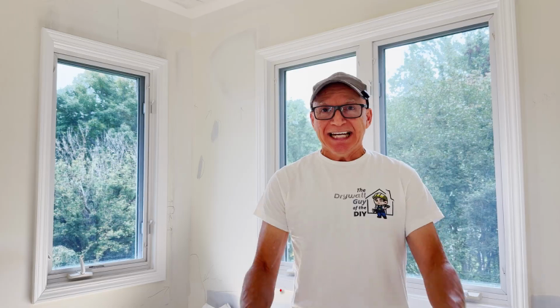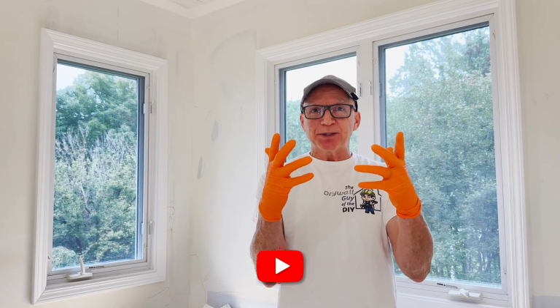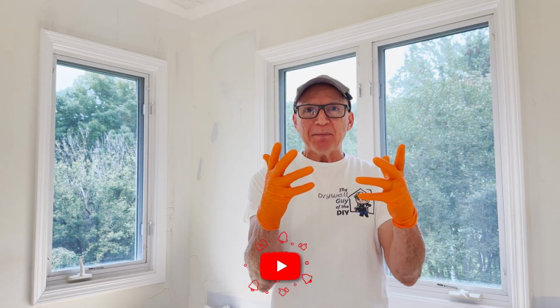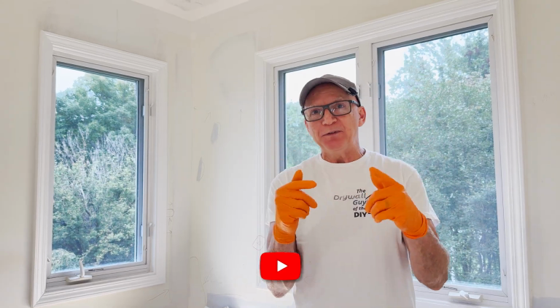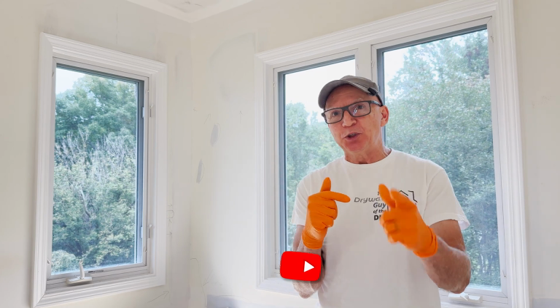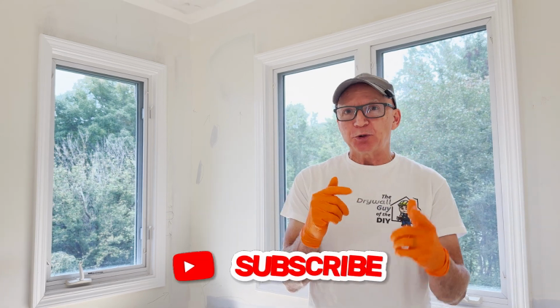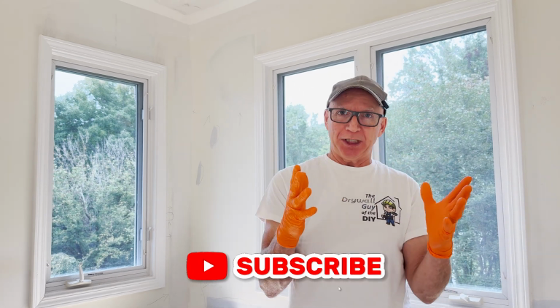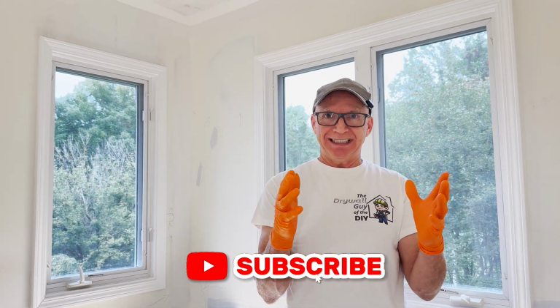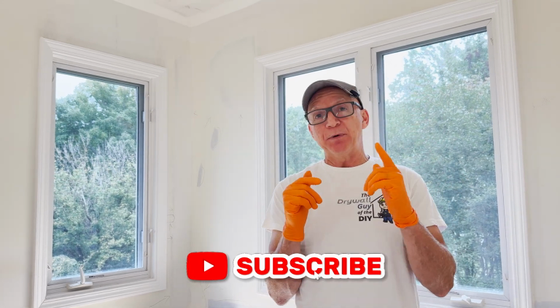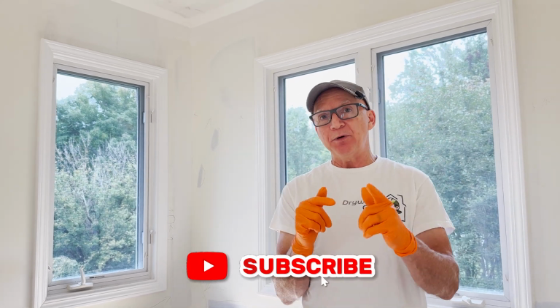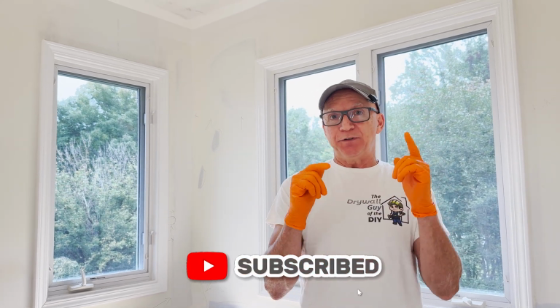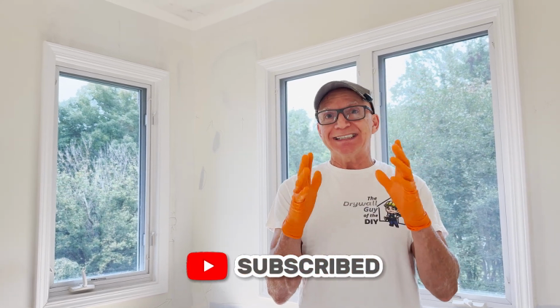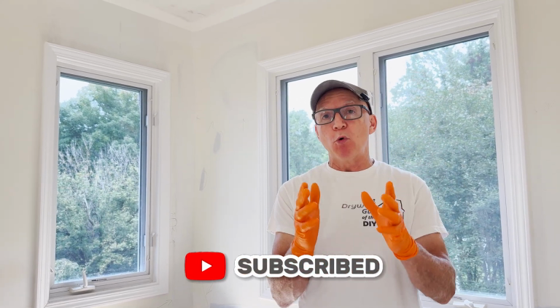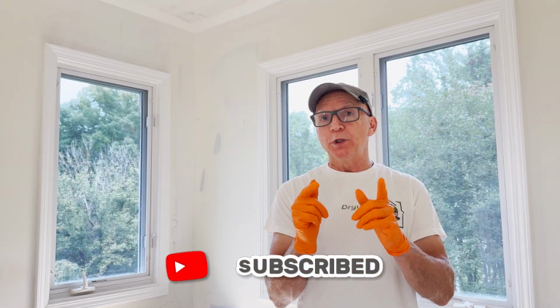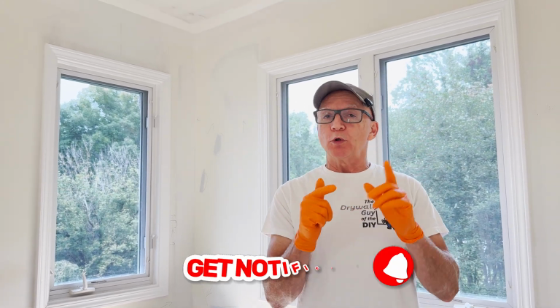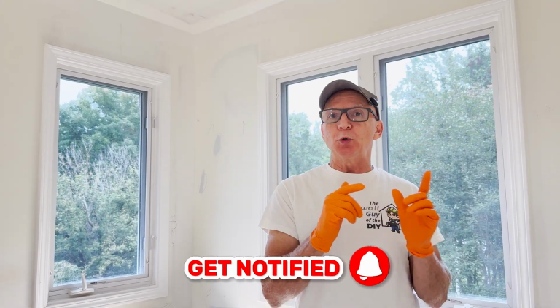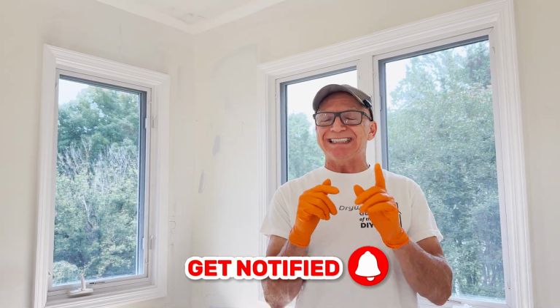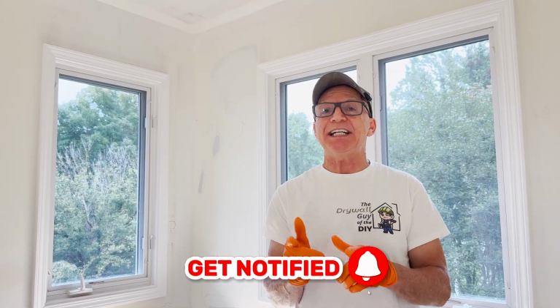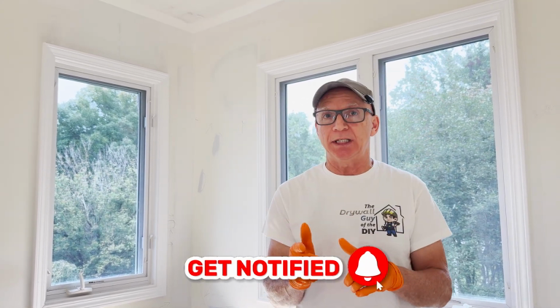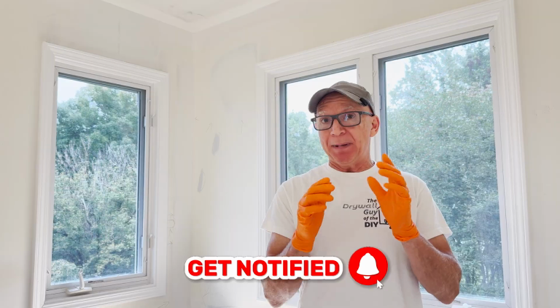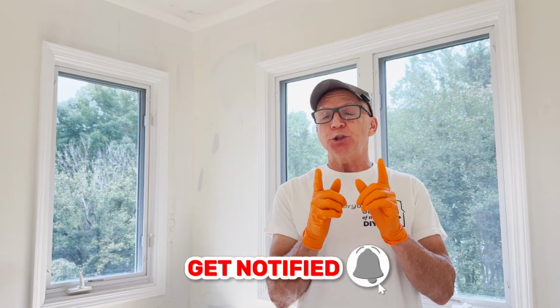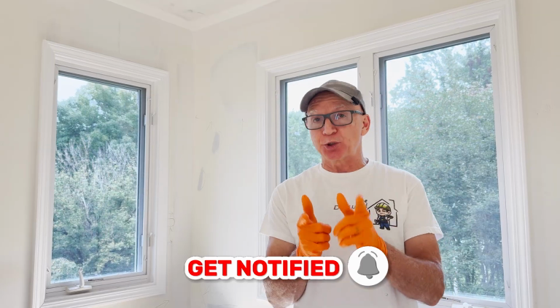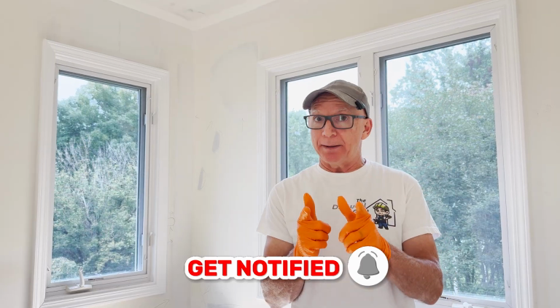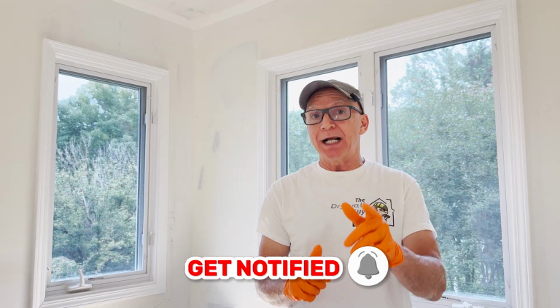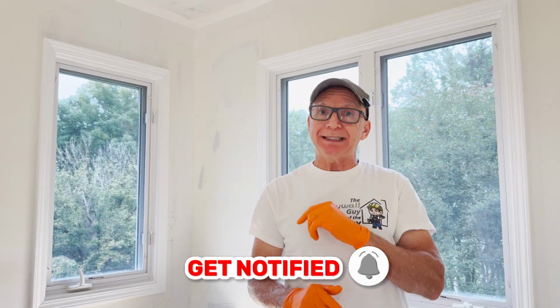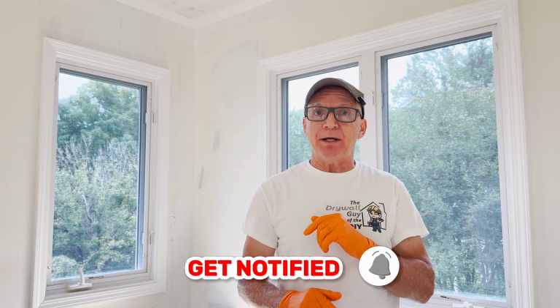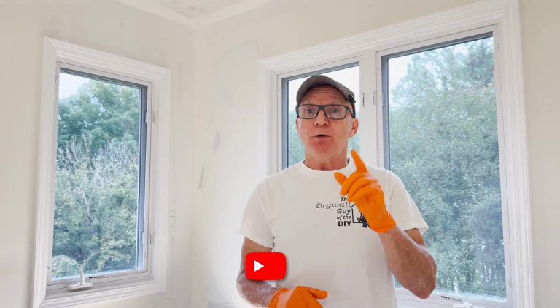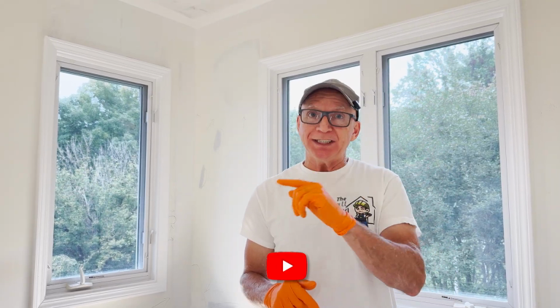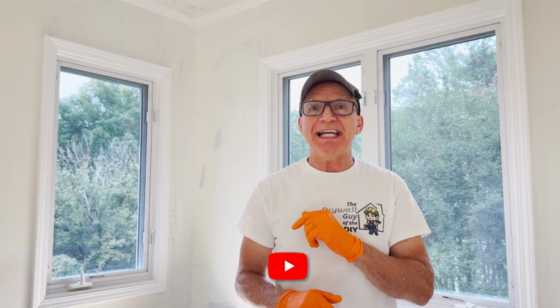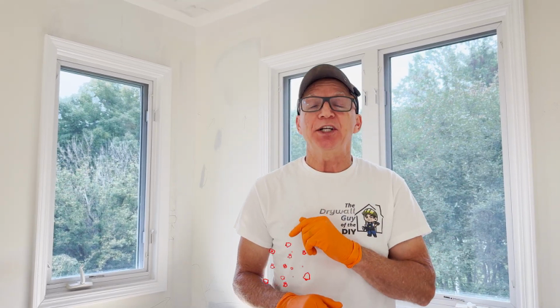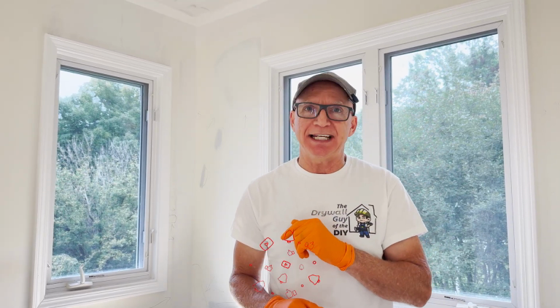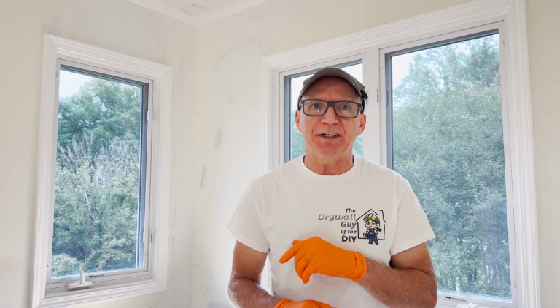Hit that subscribe button if you enjoyed the treasure hunt. And remember, if you'd like to see more real-world tool testing action, make sure you're subscribed. Until next time — finish the sand, not sand the finish. Make sure you're safe.